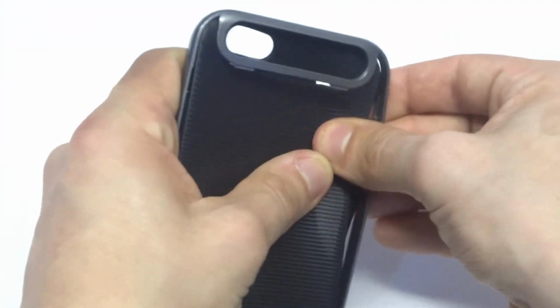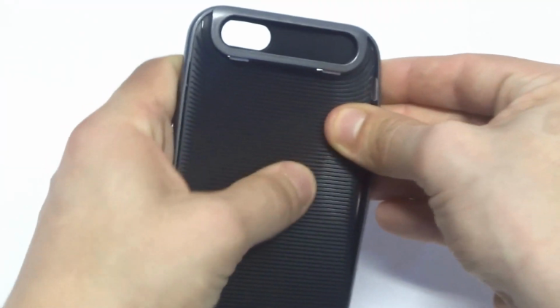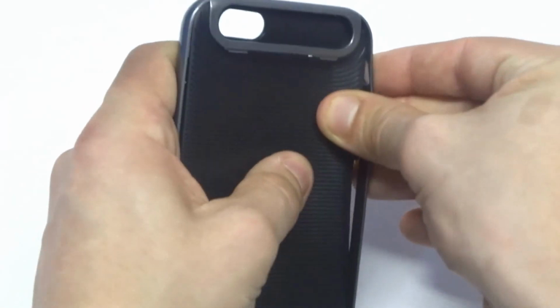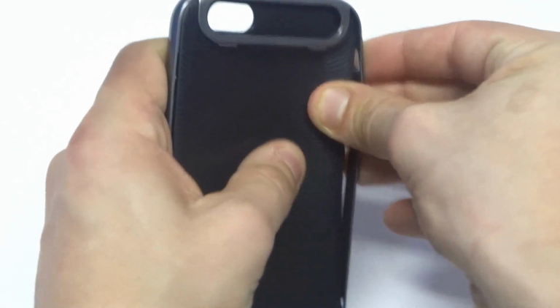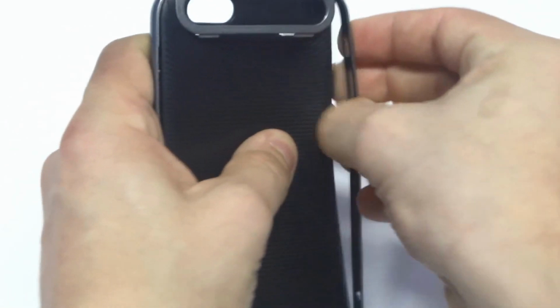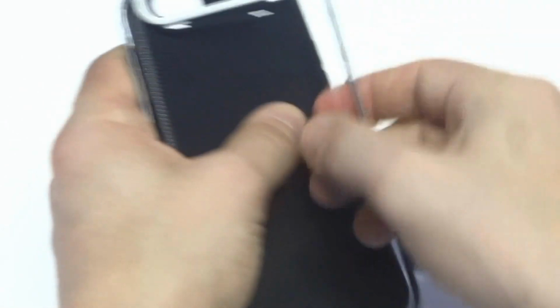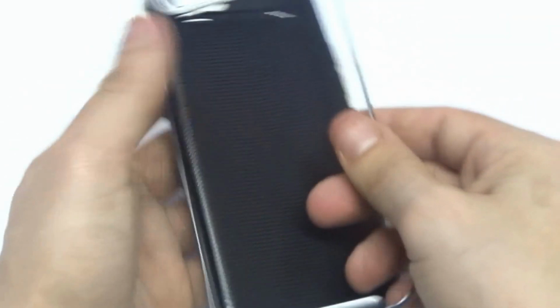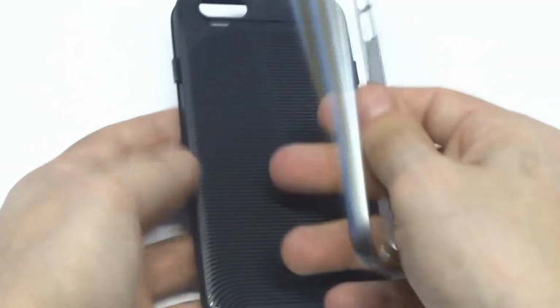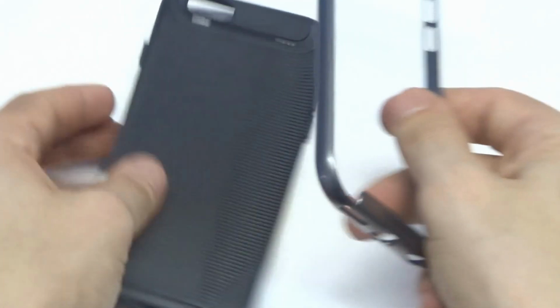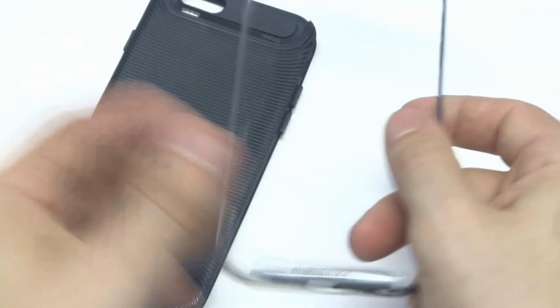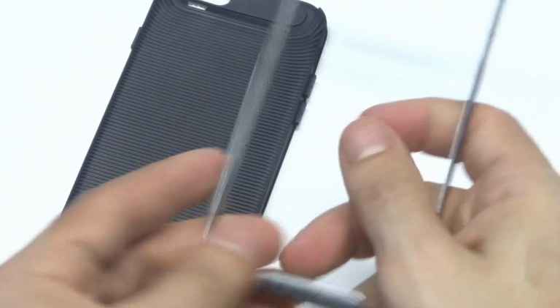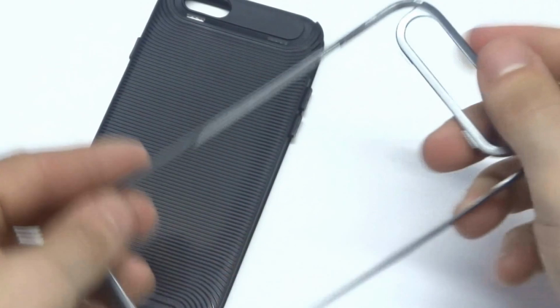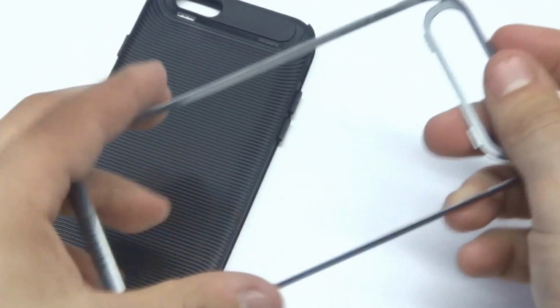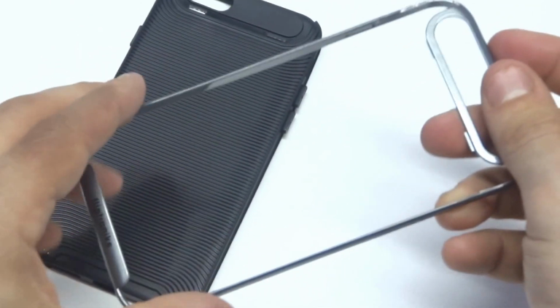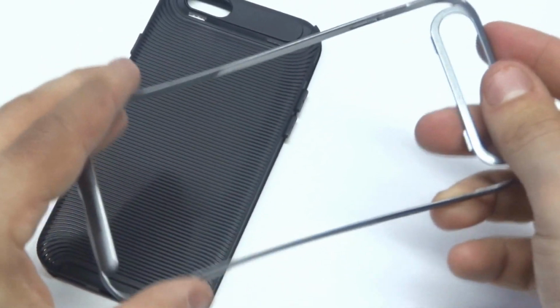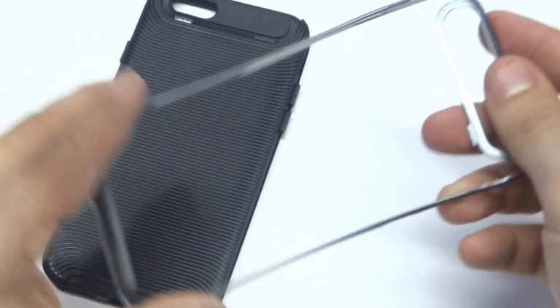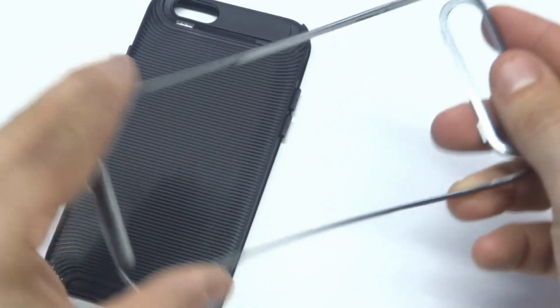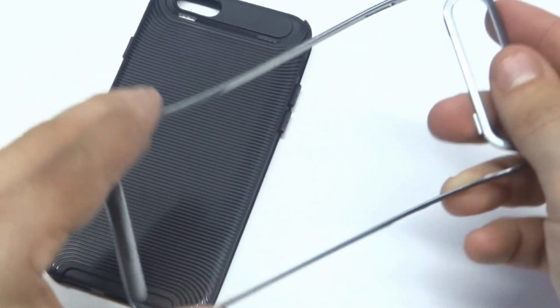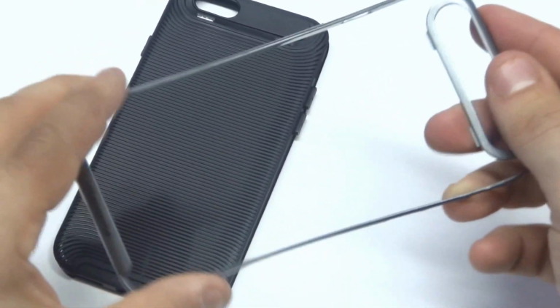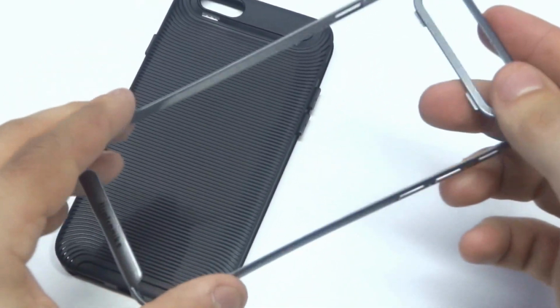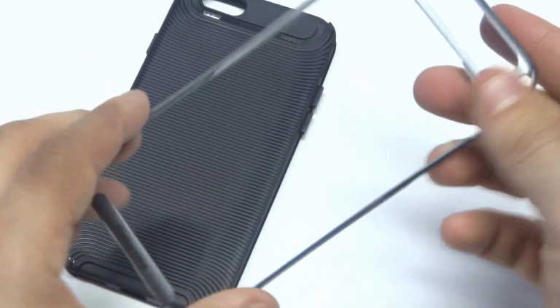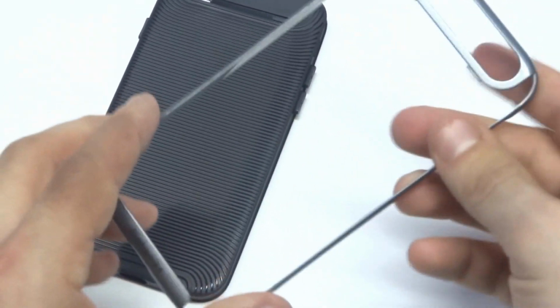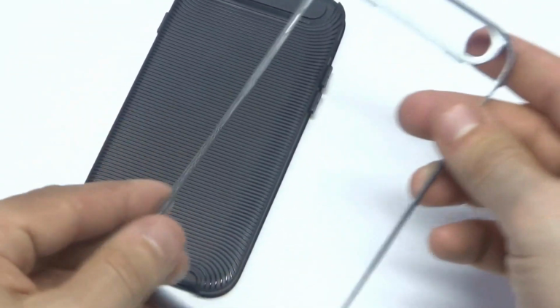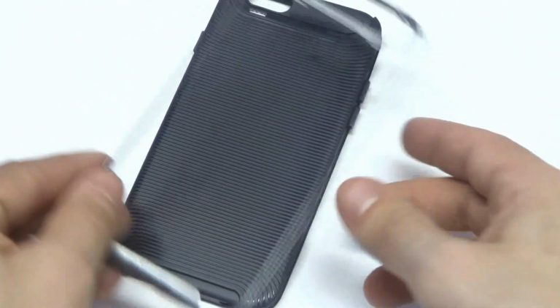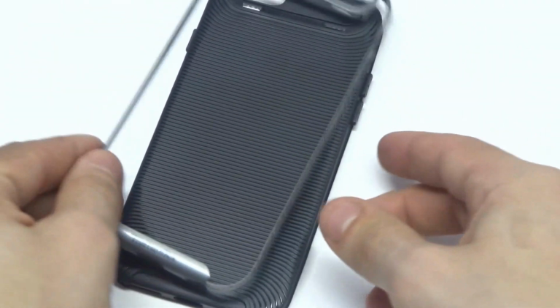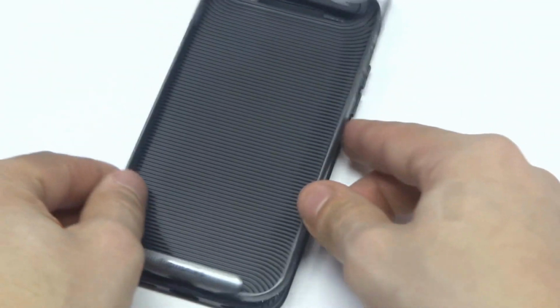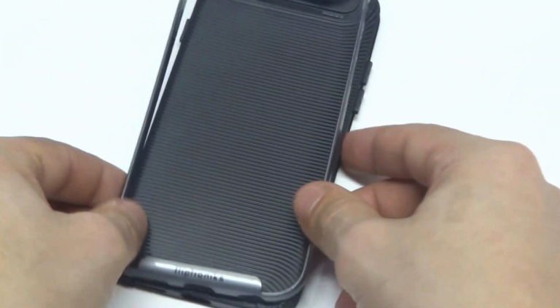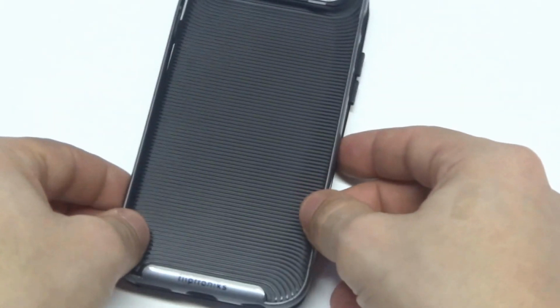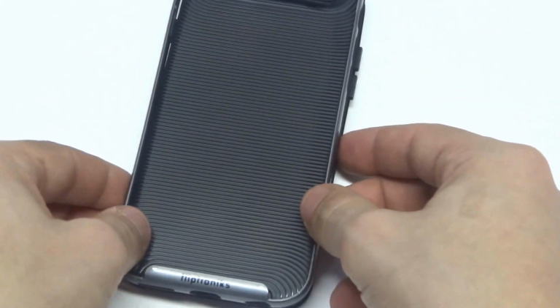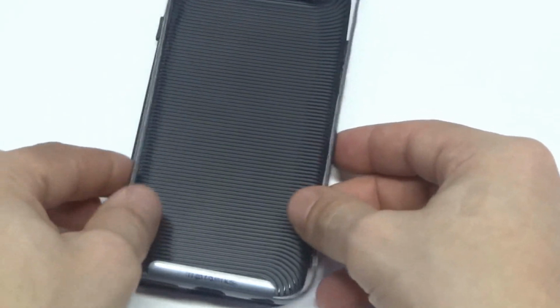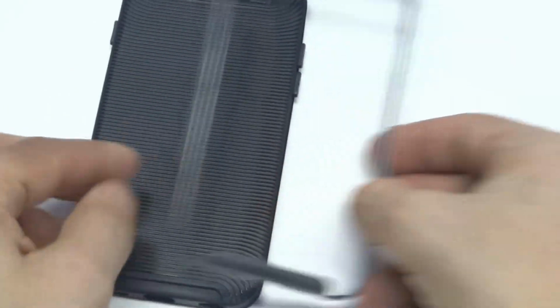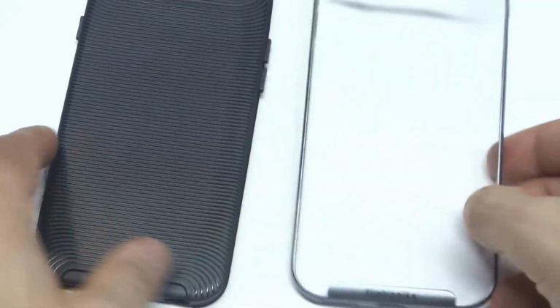You can take the bumper off of it. The bumper is very well made — even when you bend it, it's not going to crack or anything like that. And putting it back on is super easy.